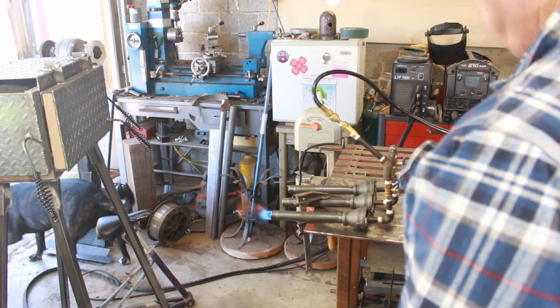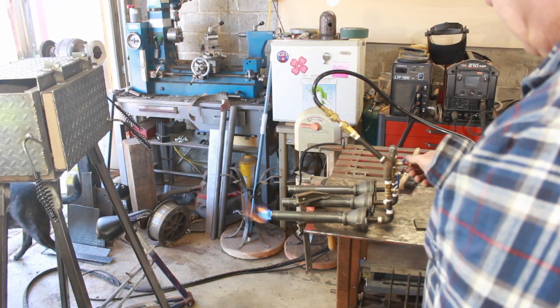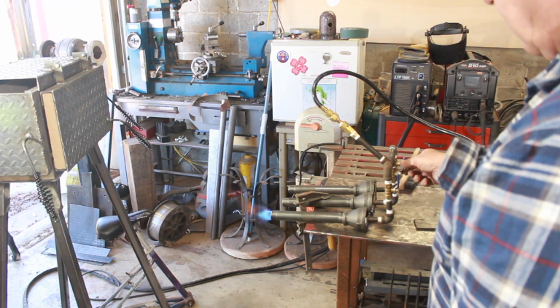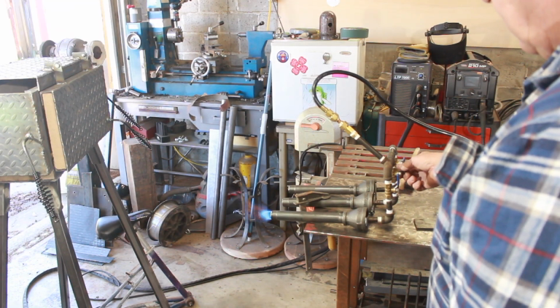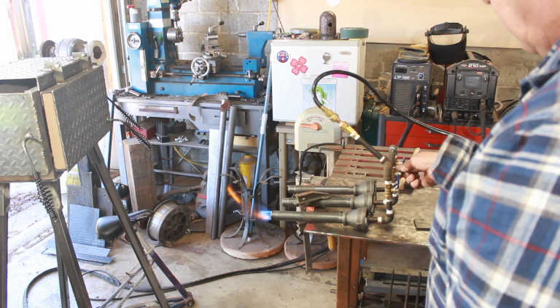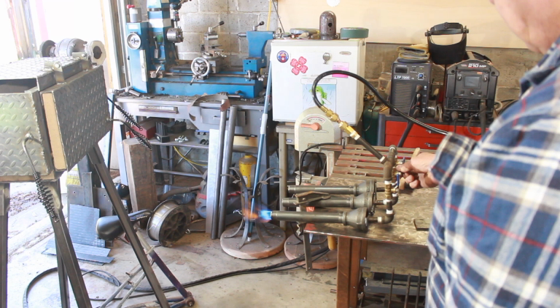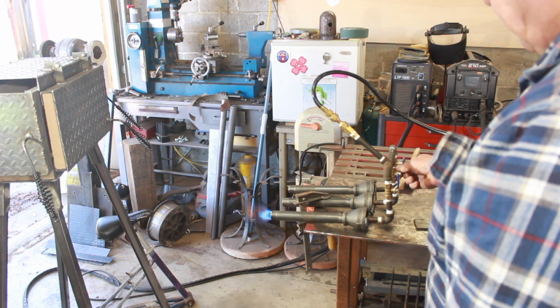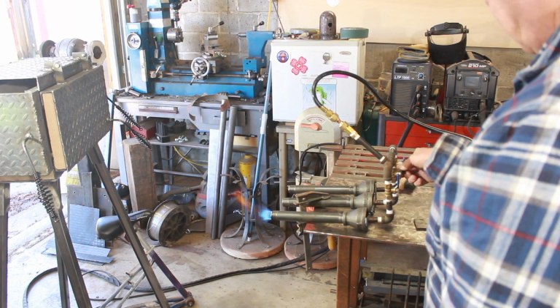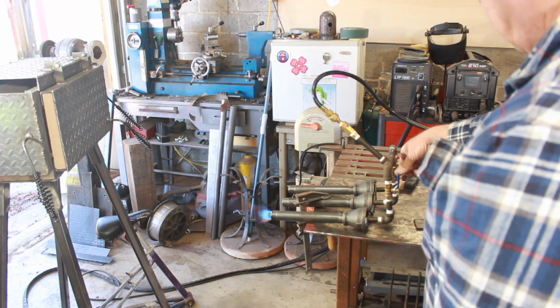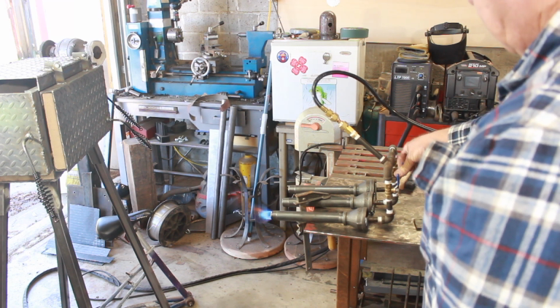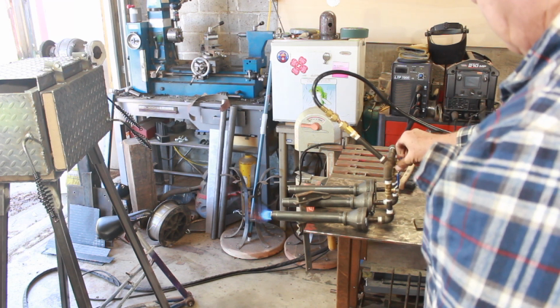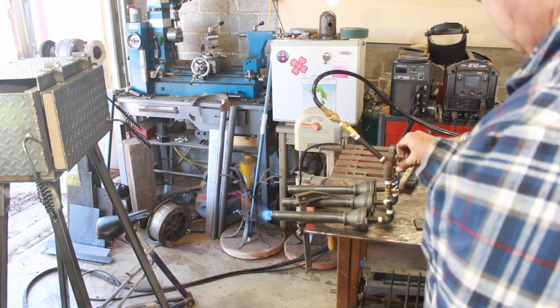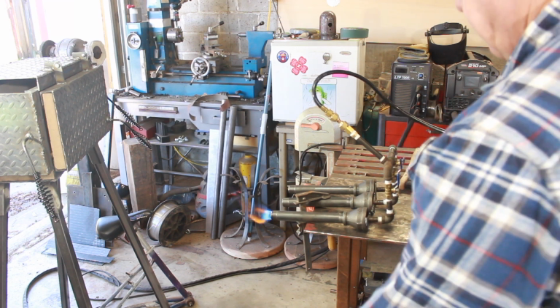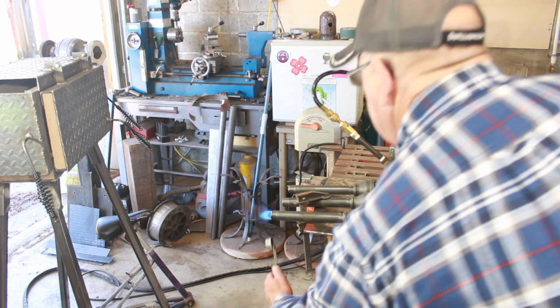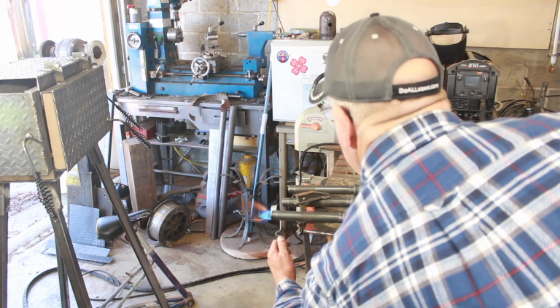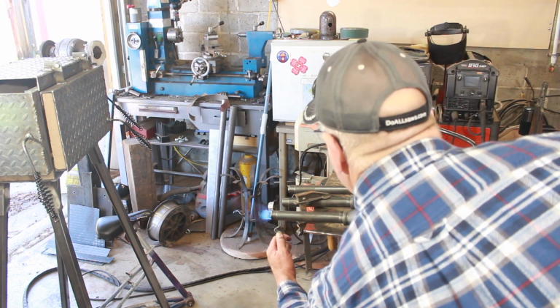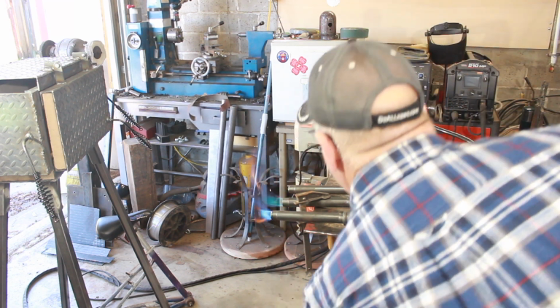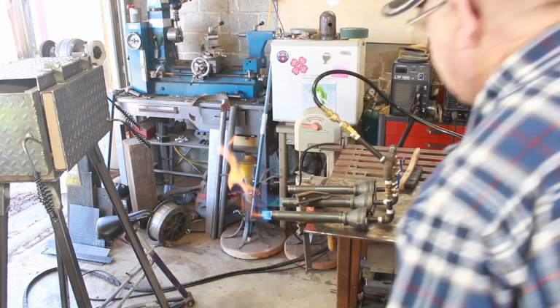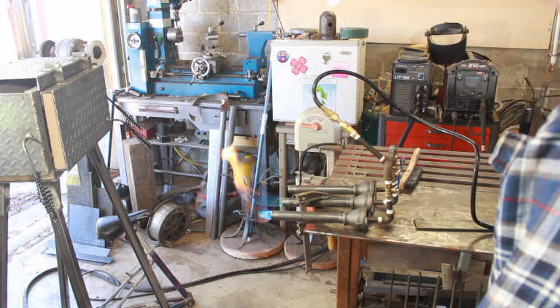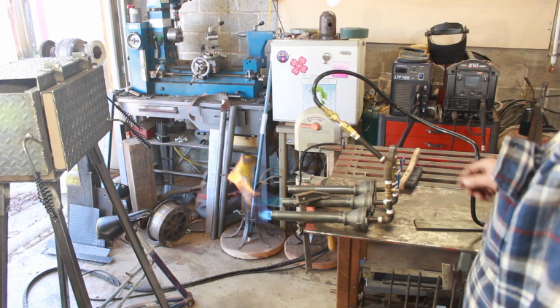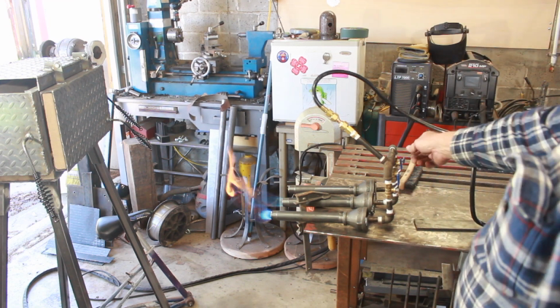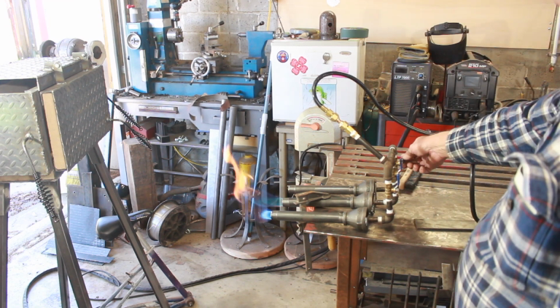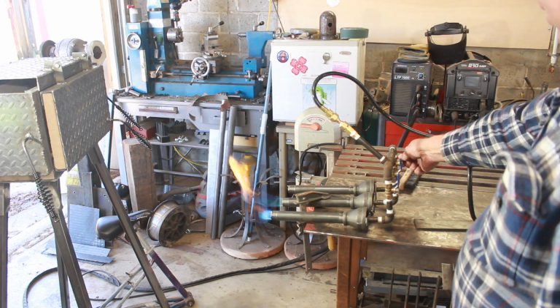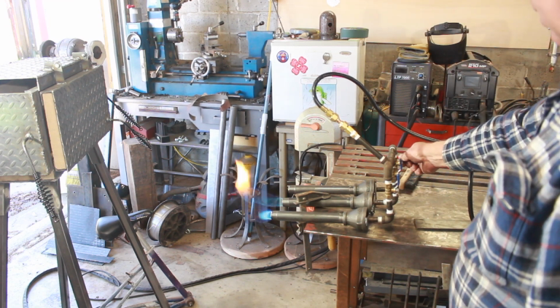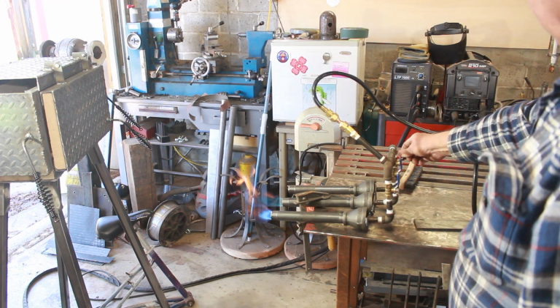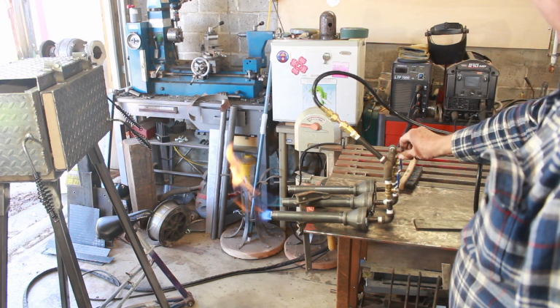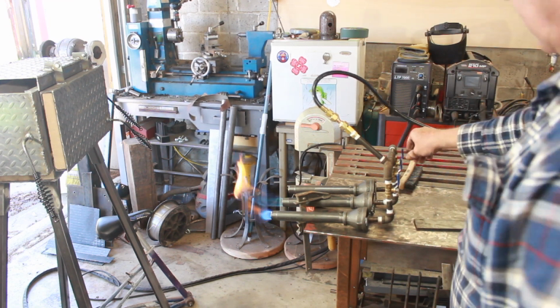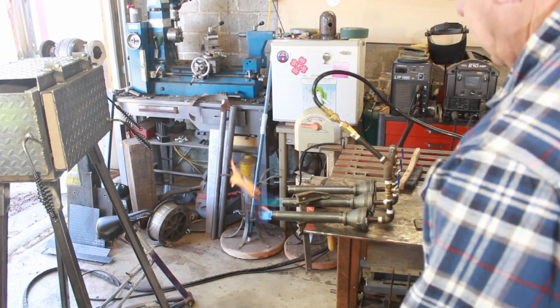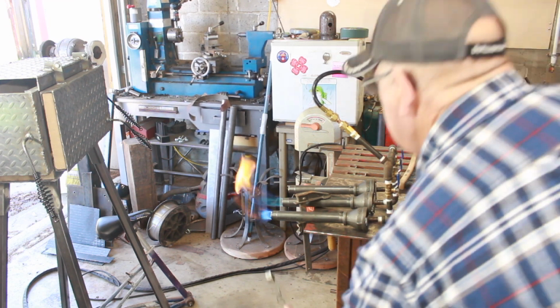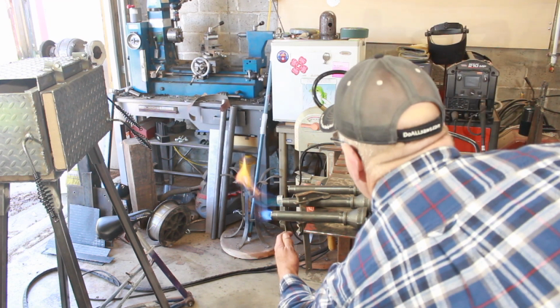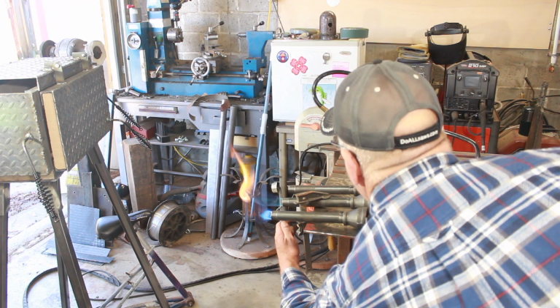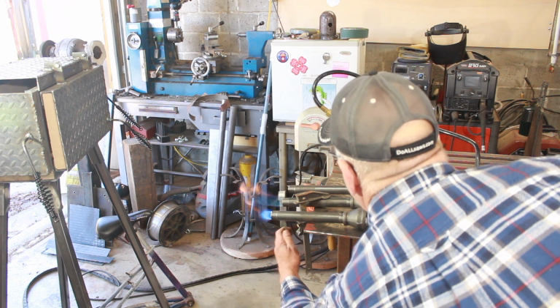Here you can see the burners are working but they're not blasting out like they should be, and that is because the regulator I have here is one that I scavenged off a barbecue. I need to get a higher pressure regulator before this is going to work right.